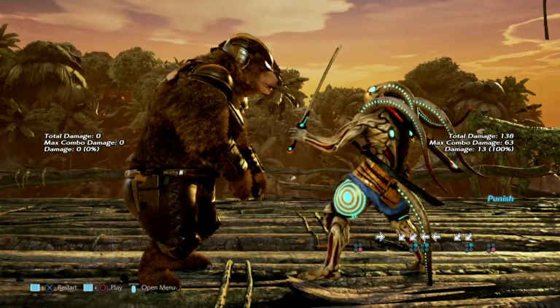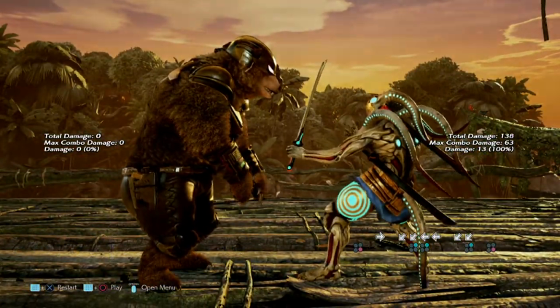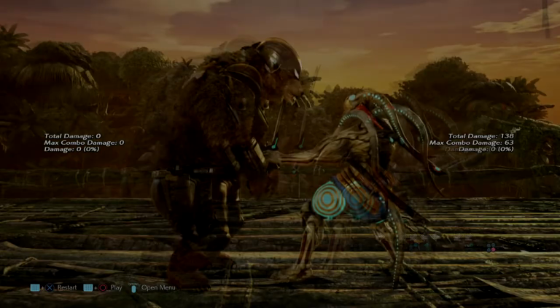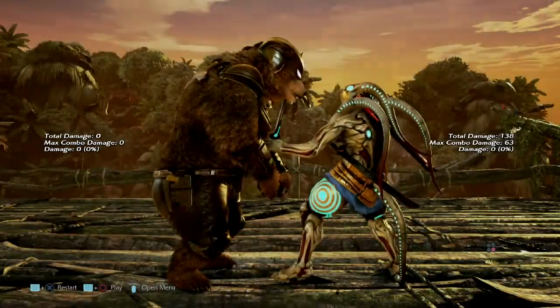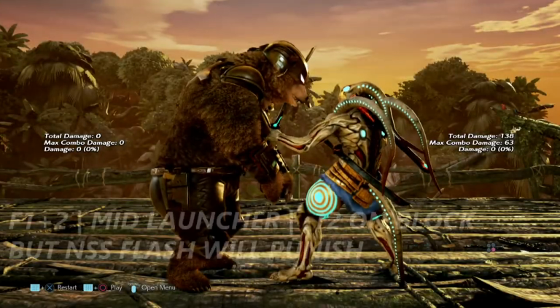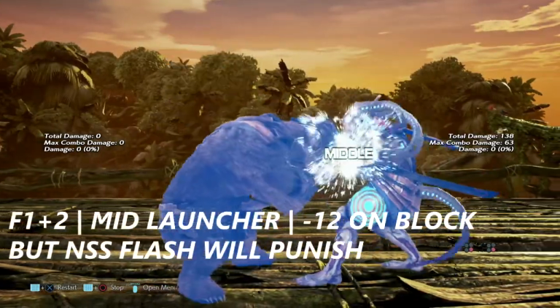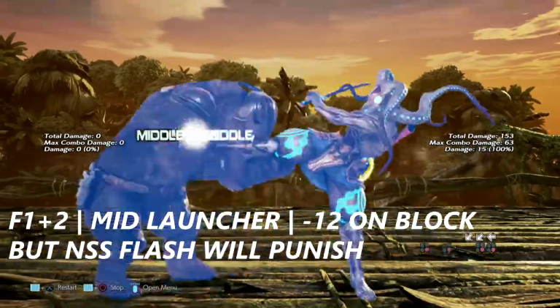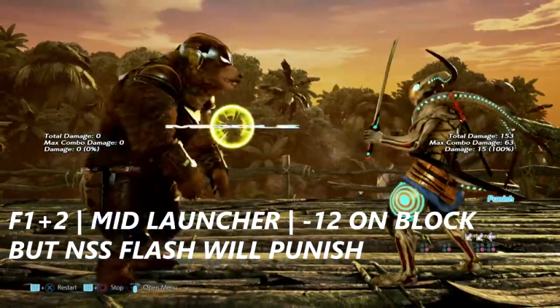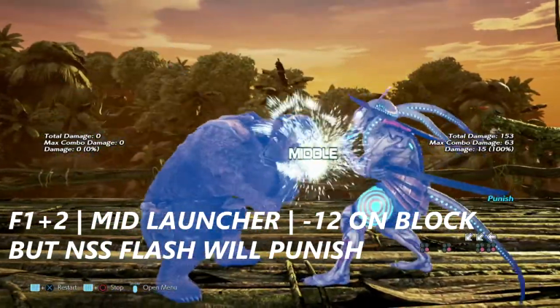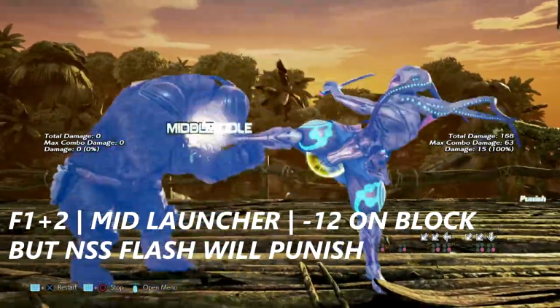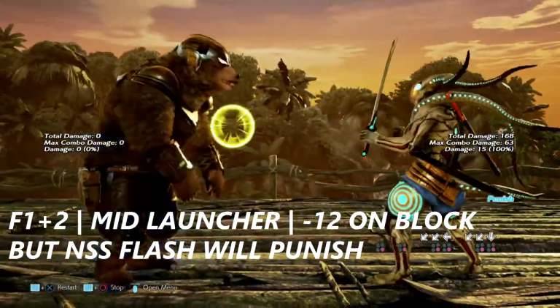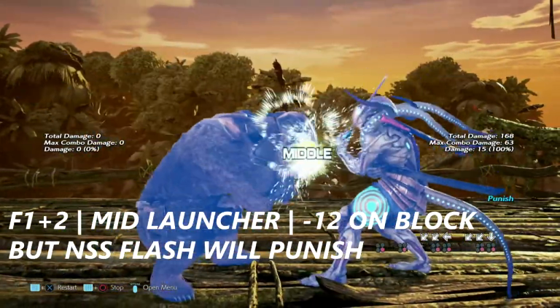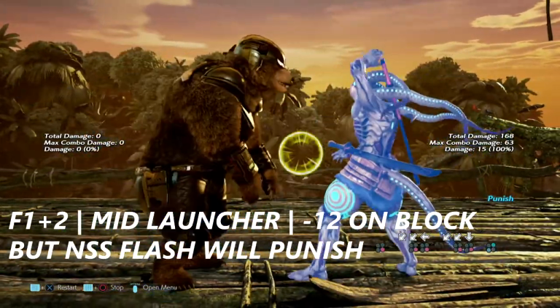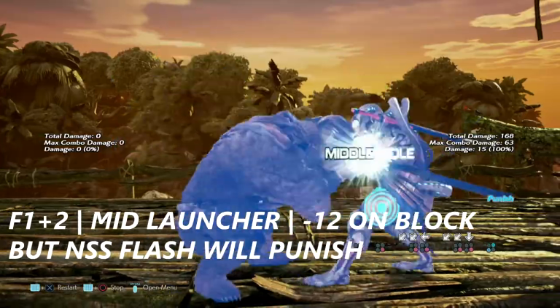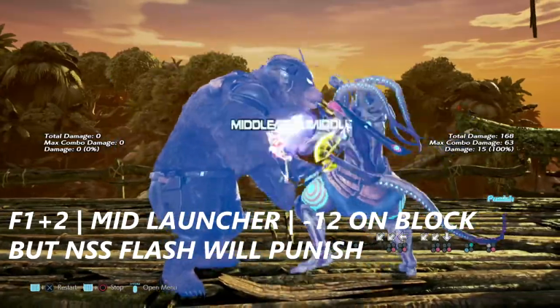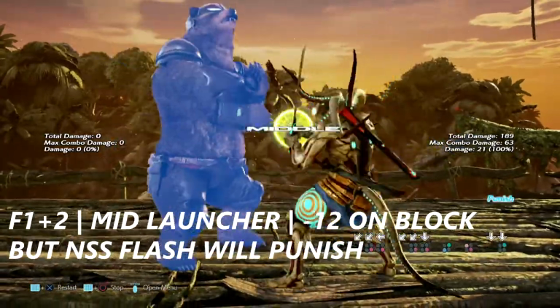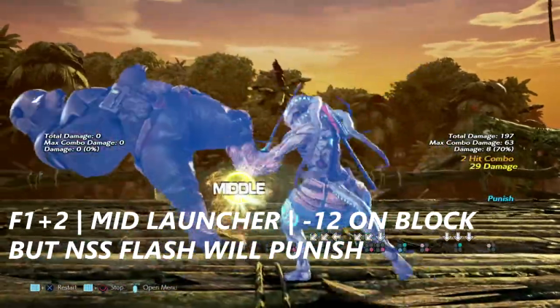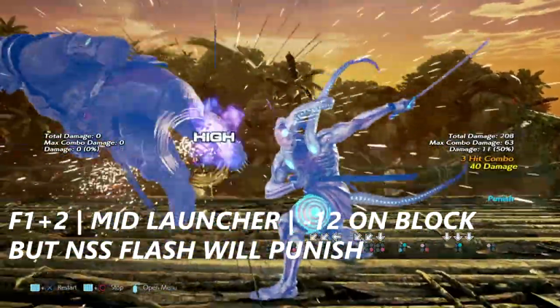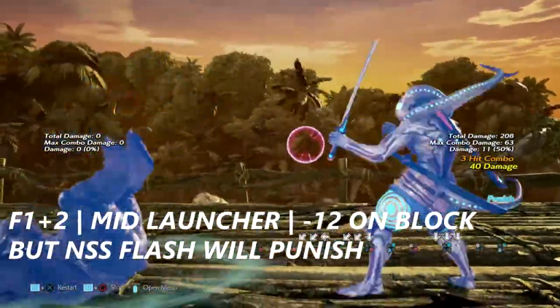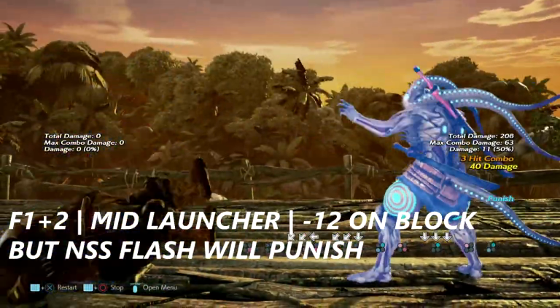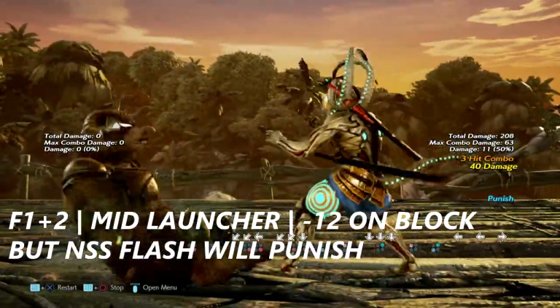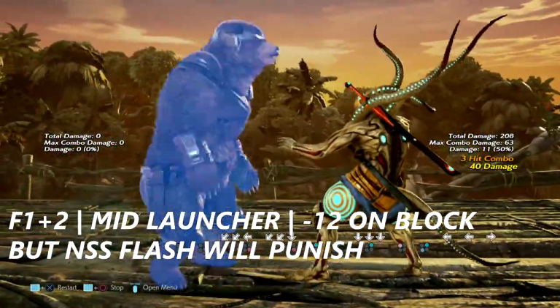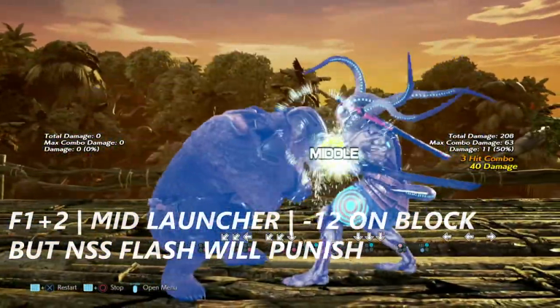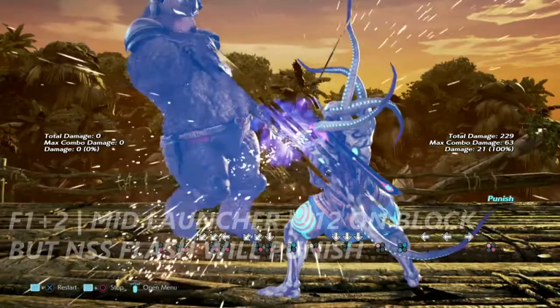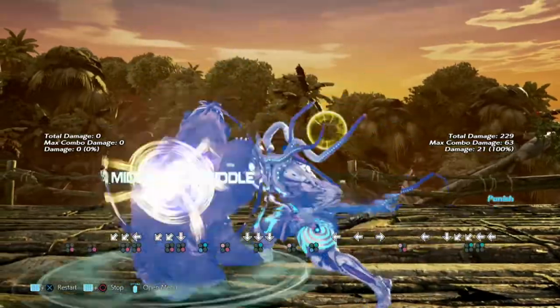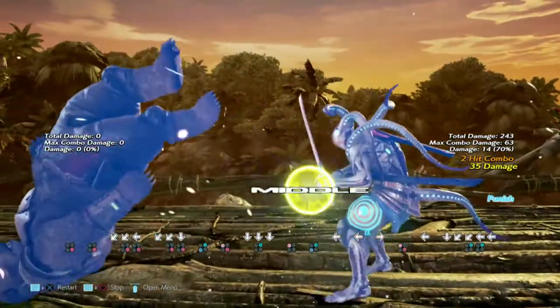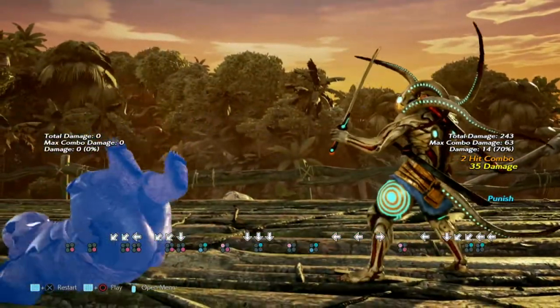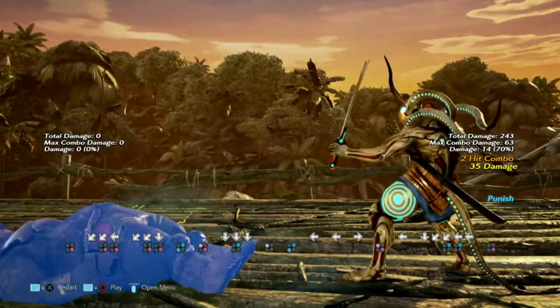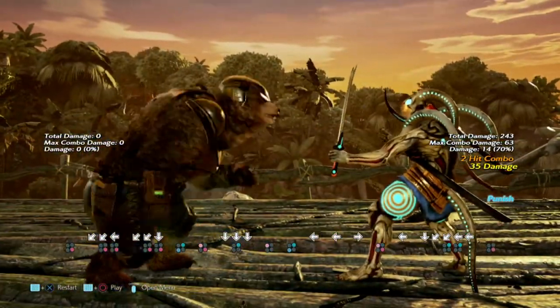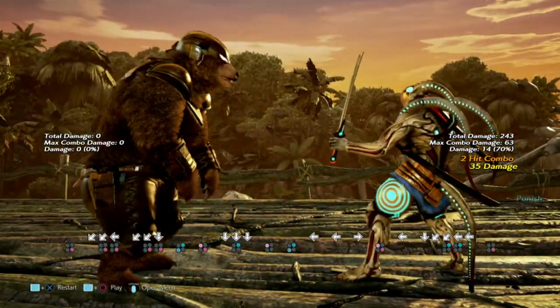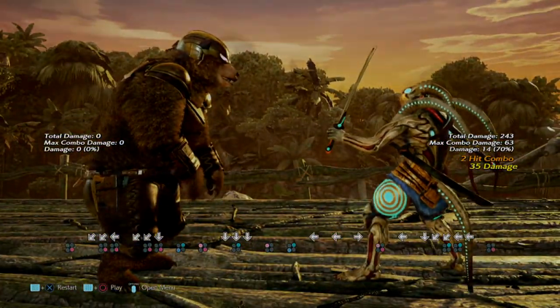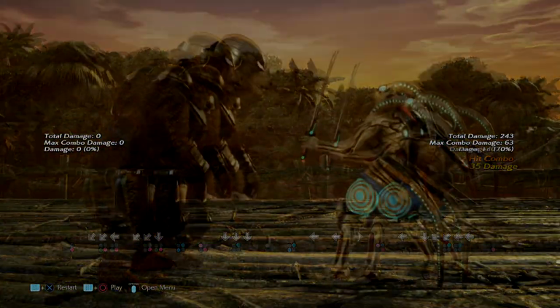Yoshimitsu can get a down forward 2 off of that. Up next is 4, 1+2. Under normal circumstances this move is negative 12 on block, so Yoshimitsu can get only a down forward 4. But in No Sword stance, Yoshimitsu can flash this and get a combo off of it.